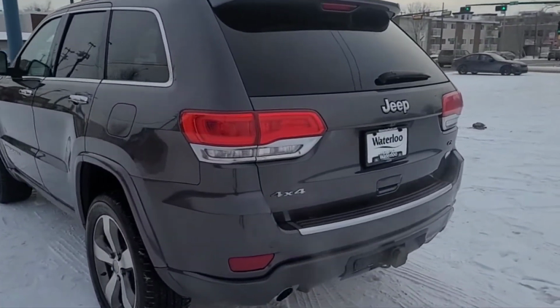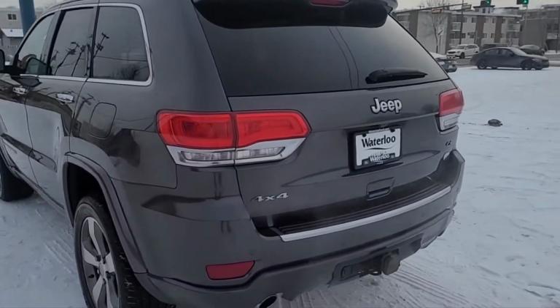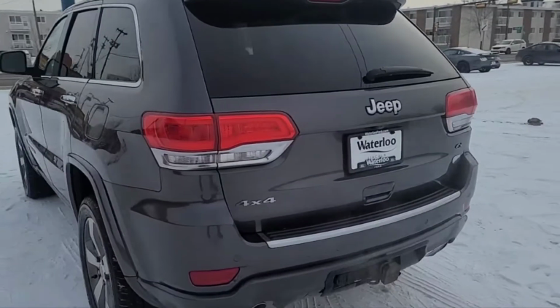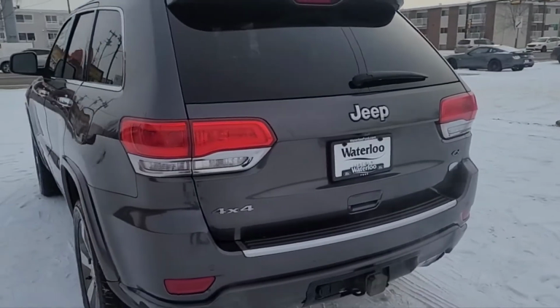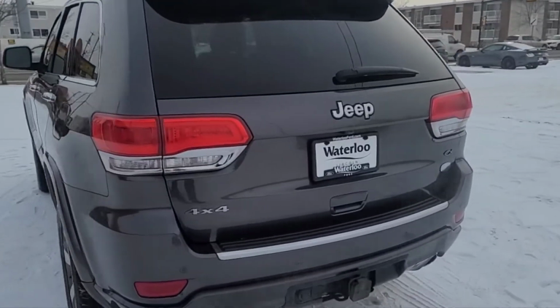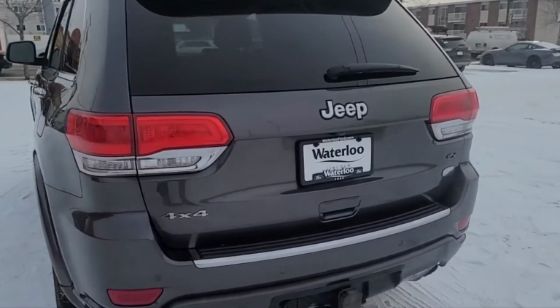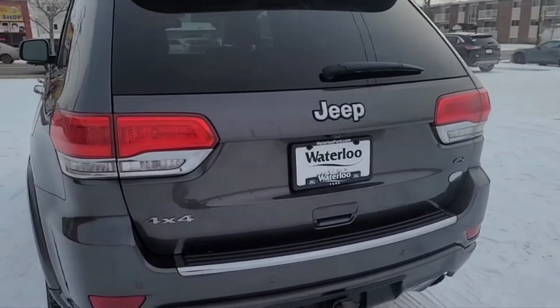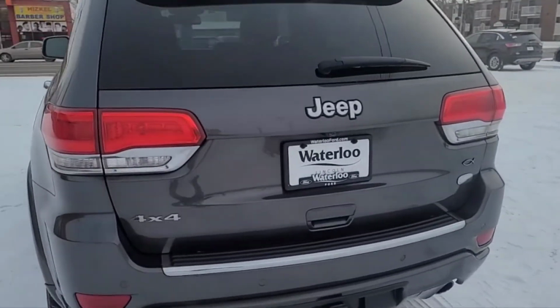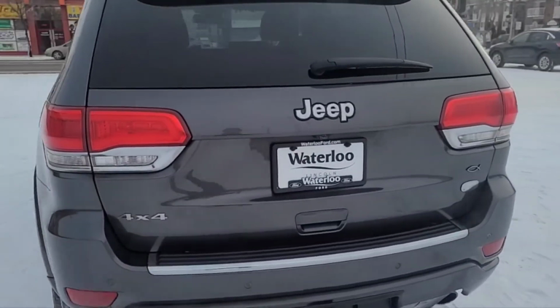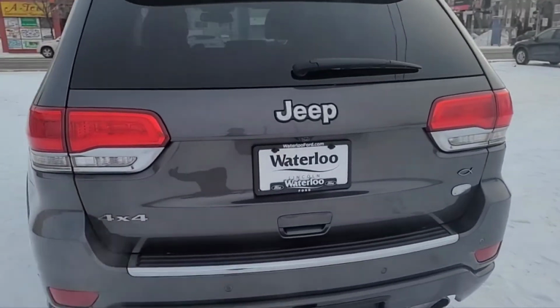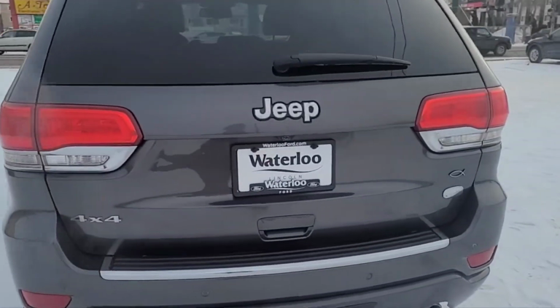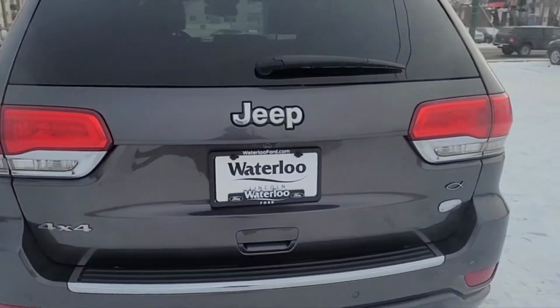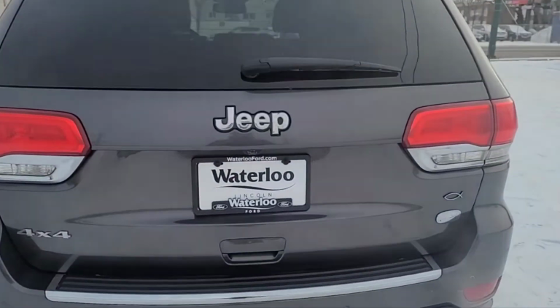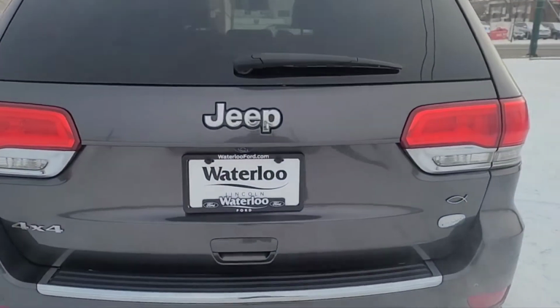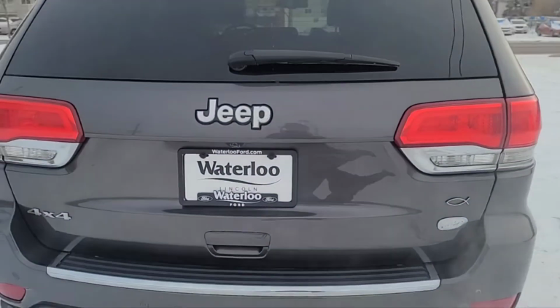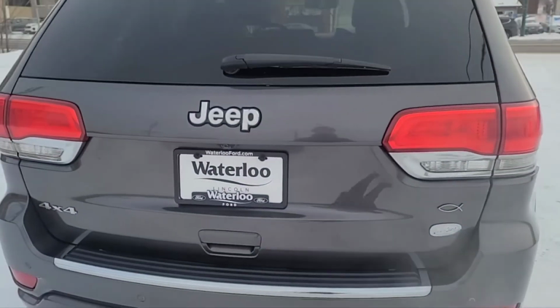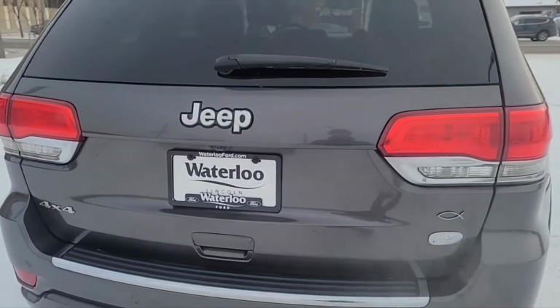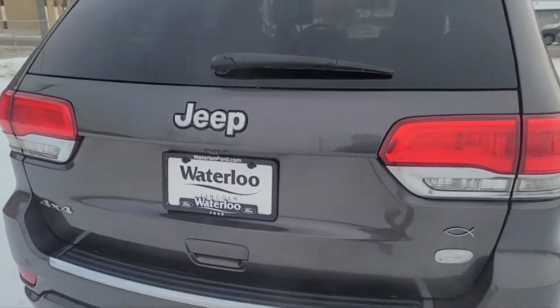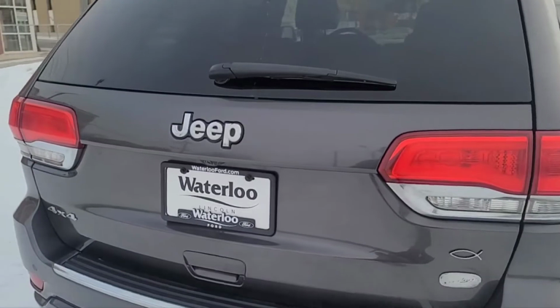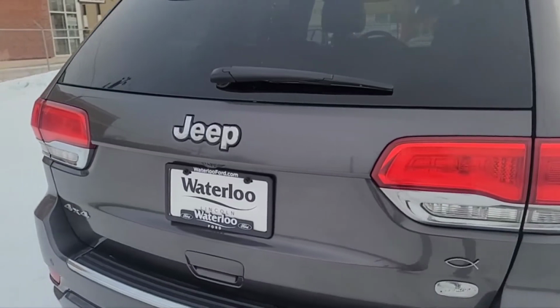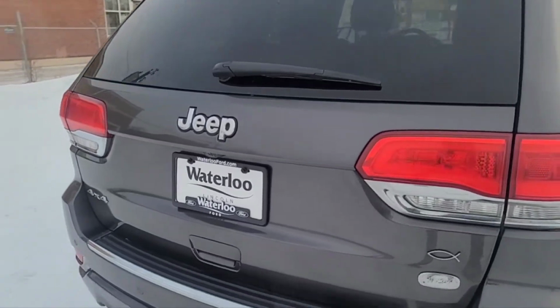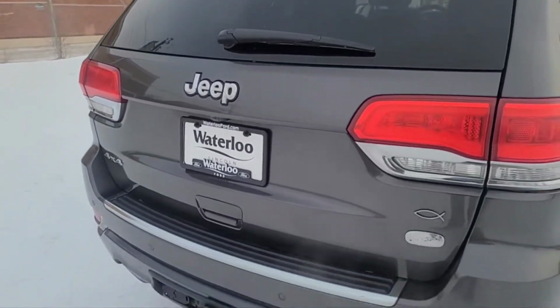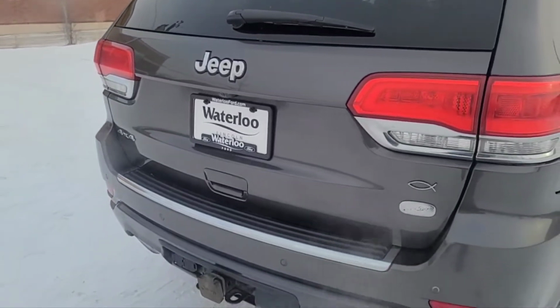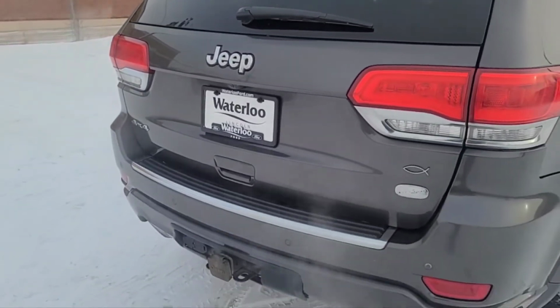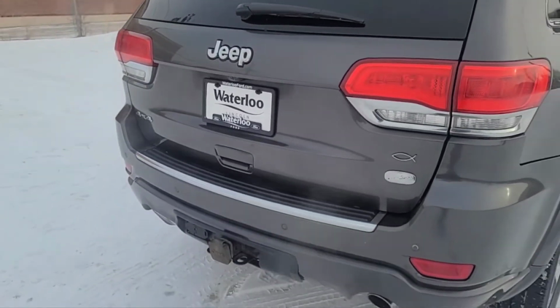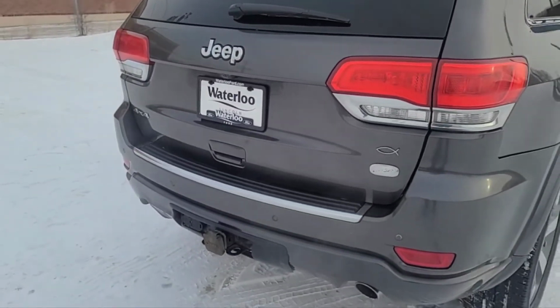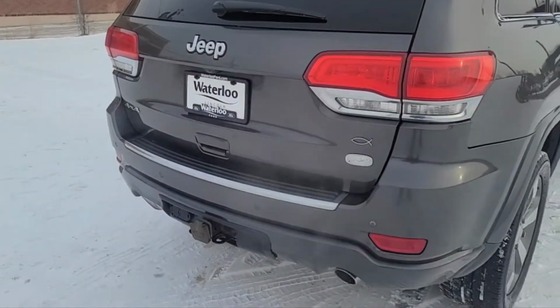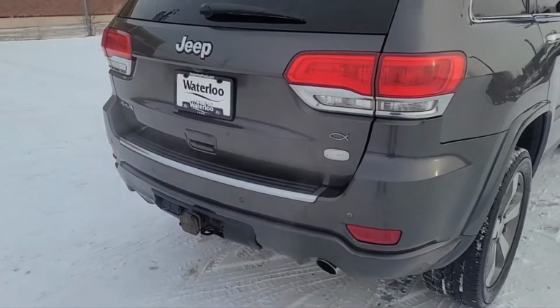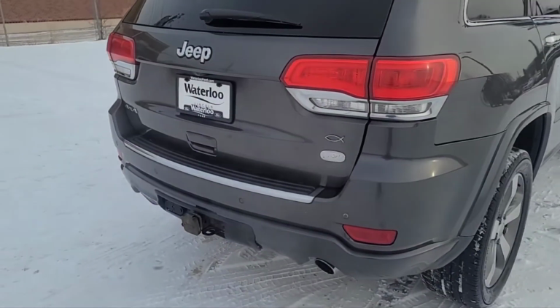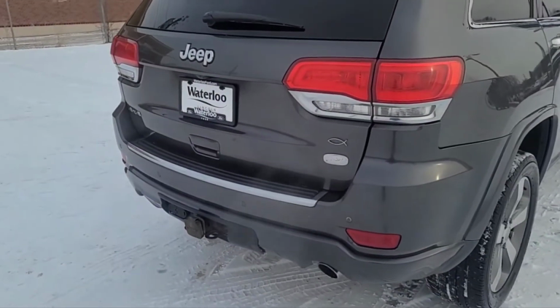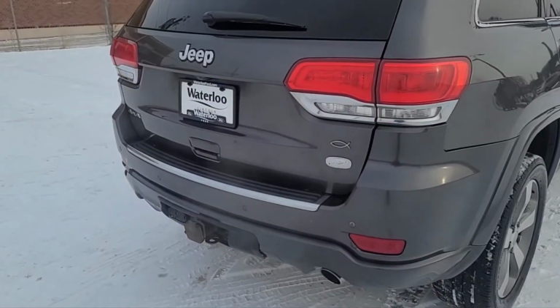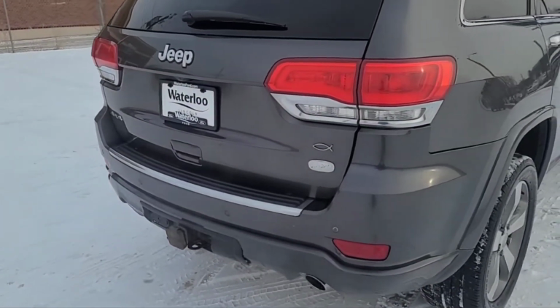Coming around to the back, it does have a rear camera with sensors, a power lift gate, and it does come equipped with the trailer tow group 4.